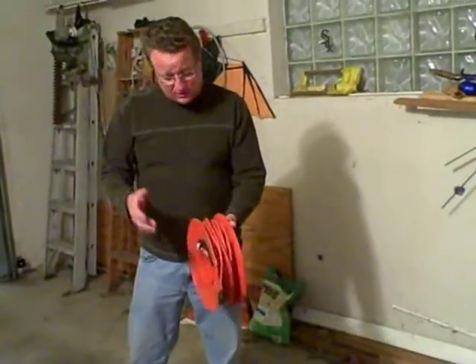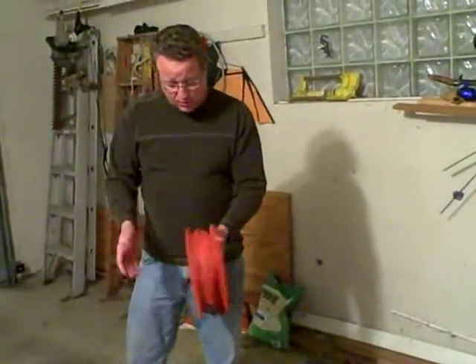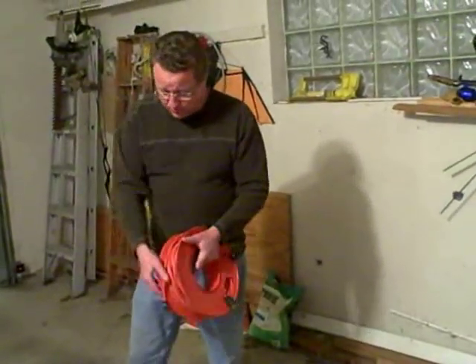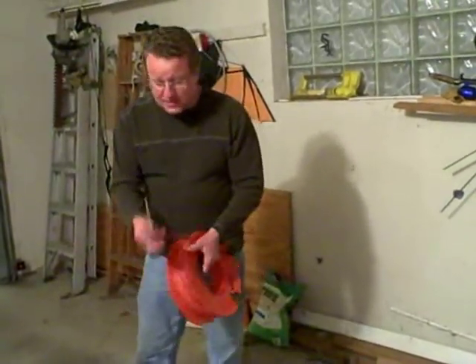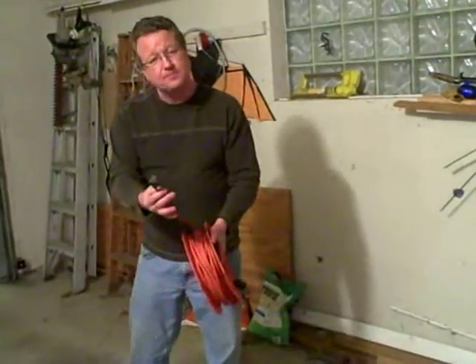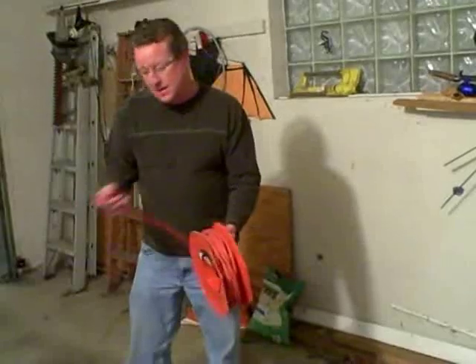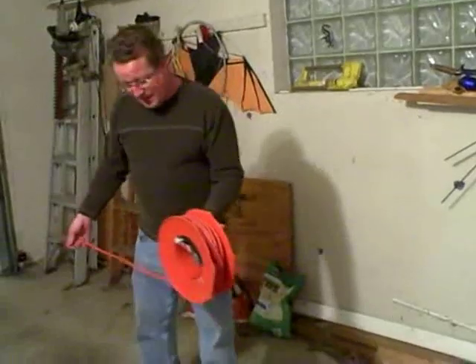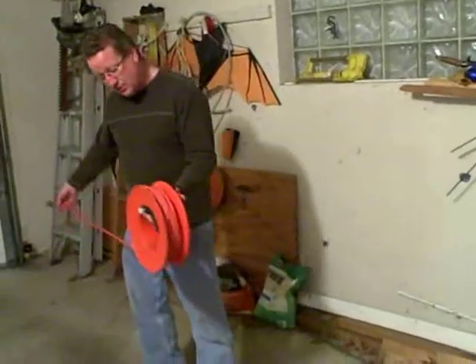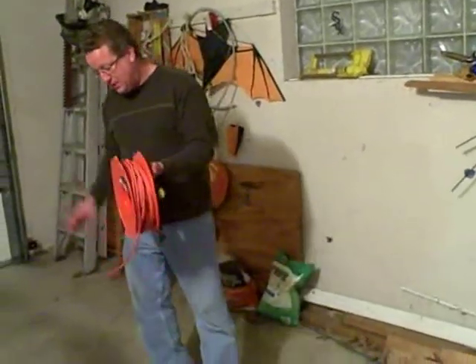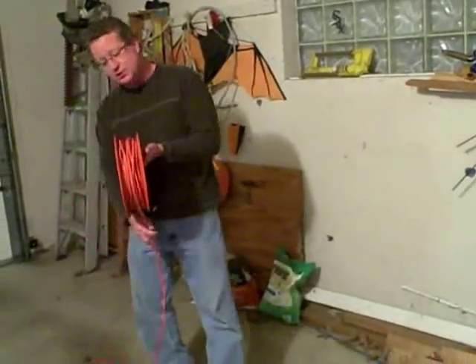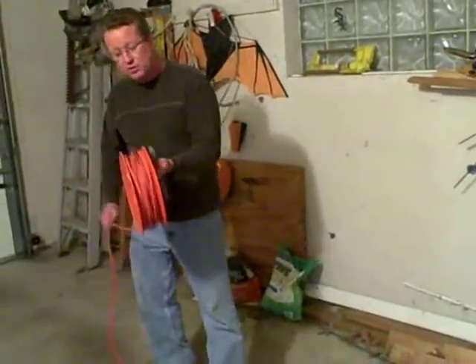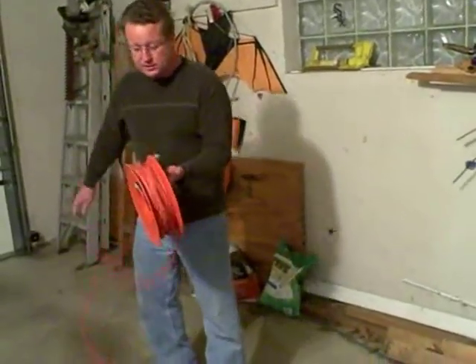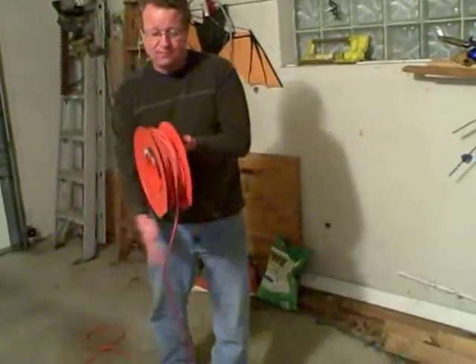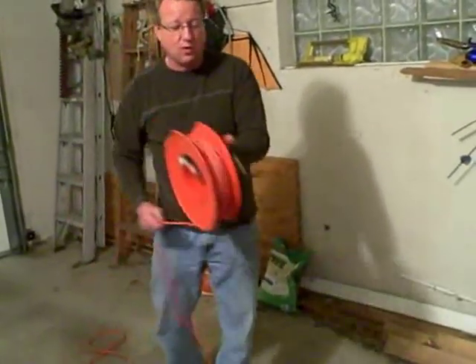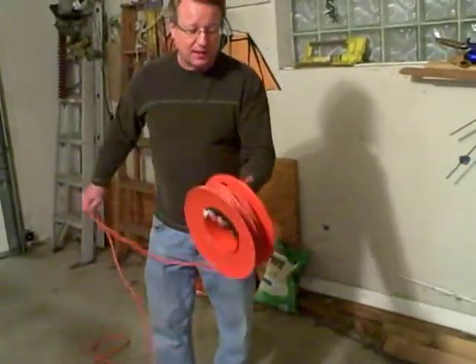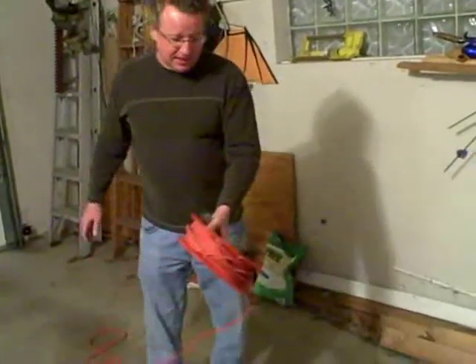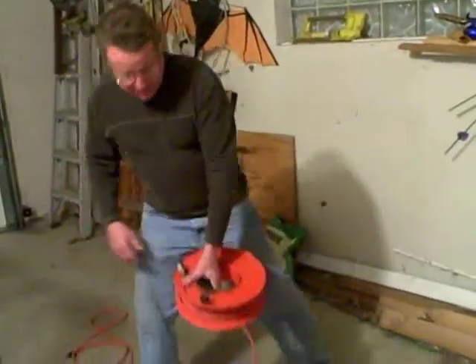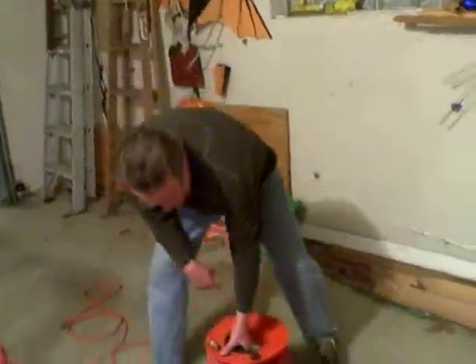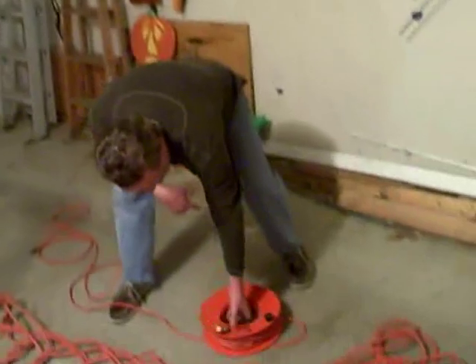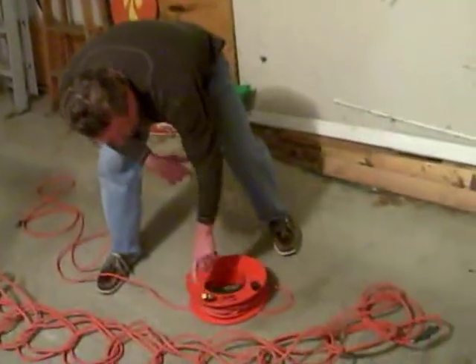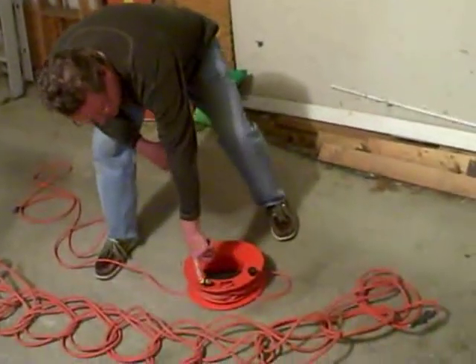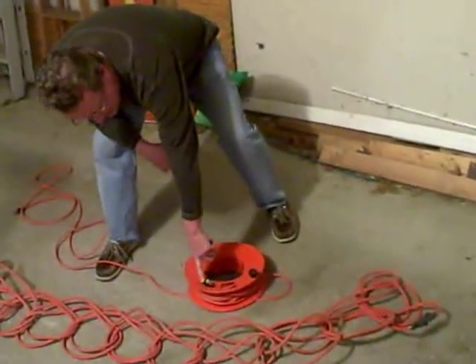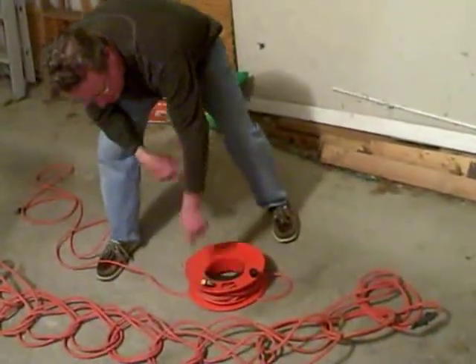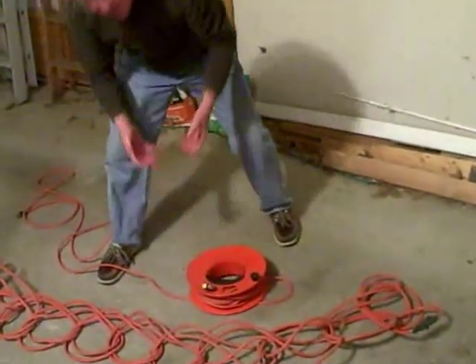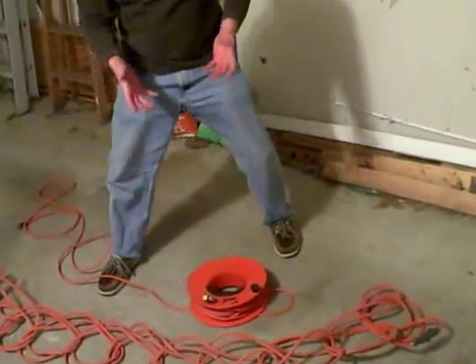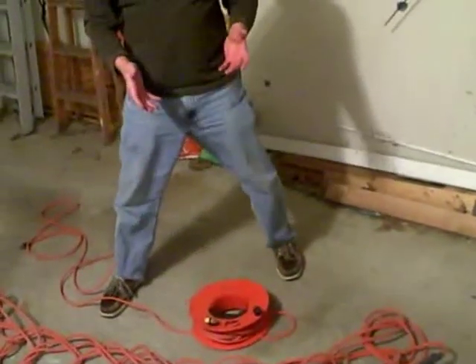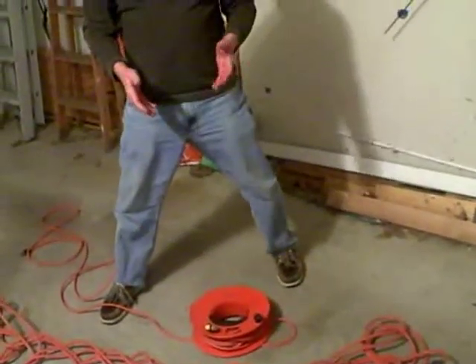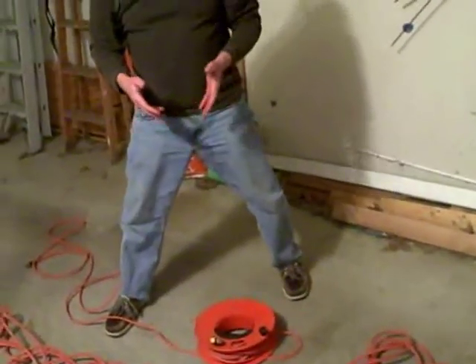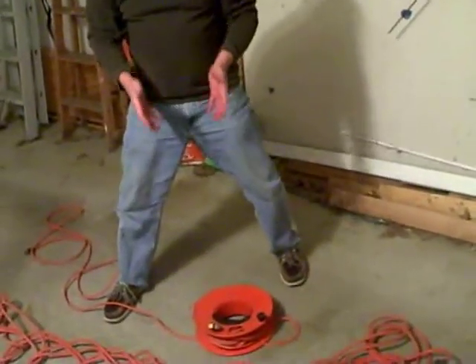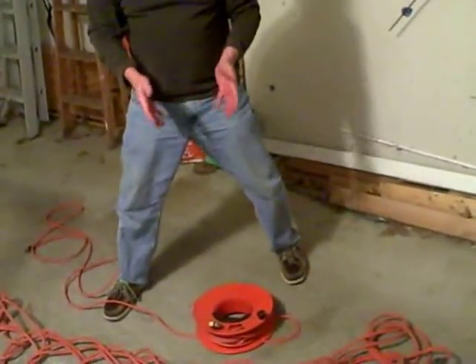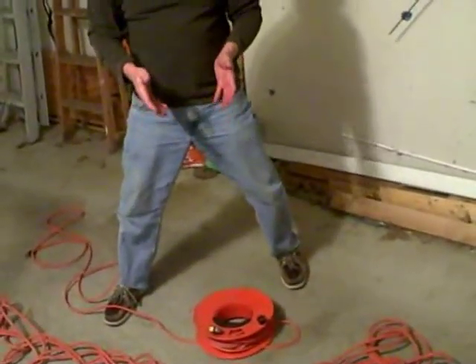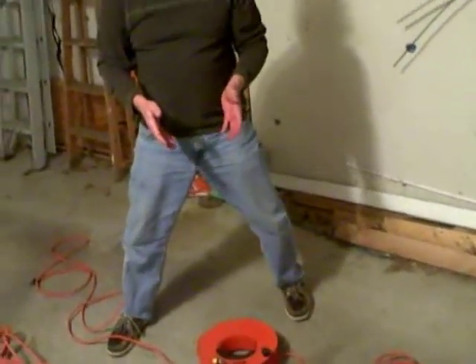So you plug it in, and then you just un-reel it to wherever you're working and set it down. You've got your socket here, you can plug in your tools — very simple, very effective.